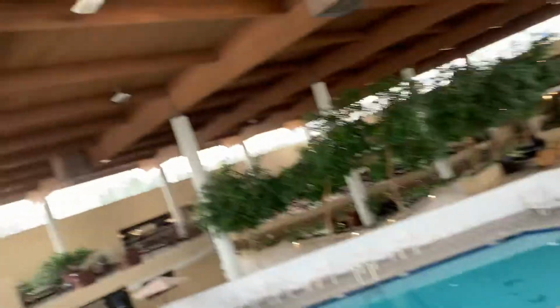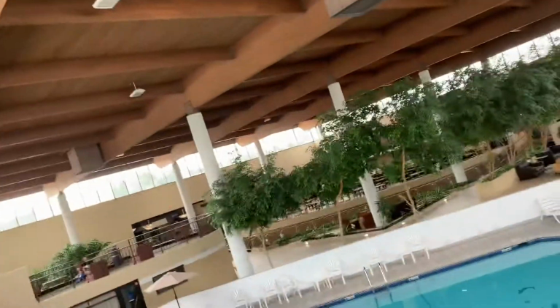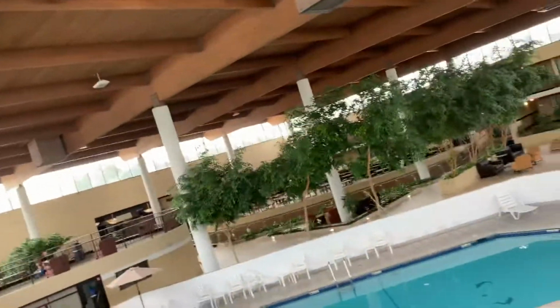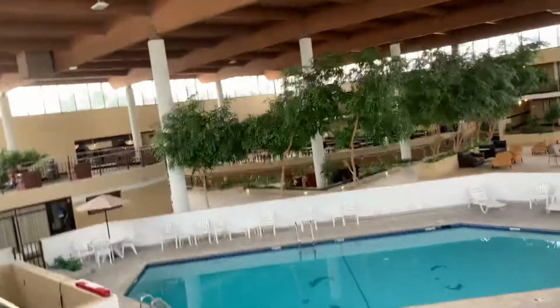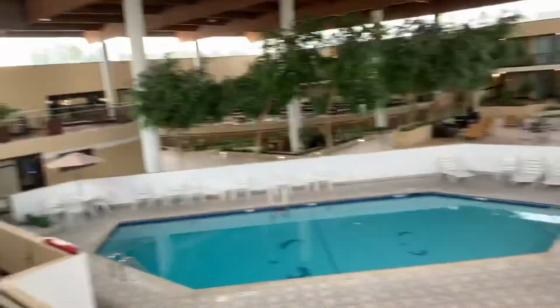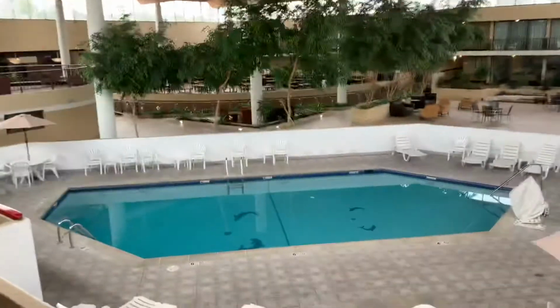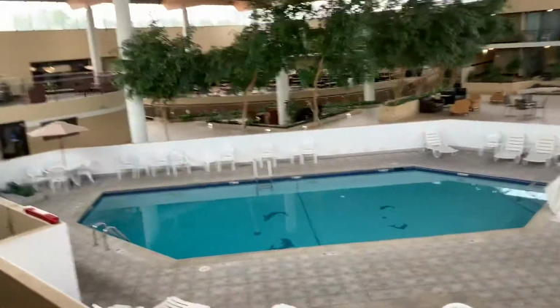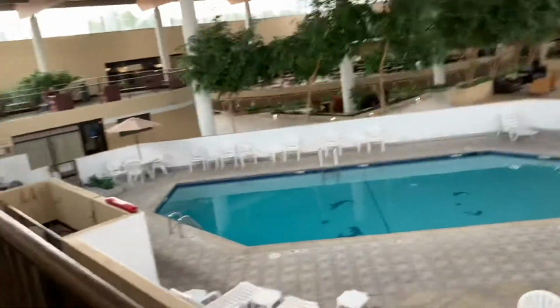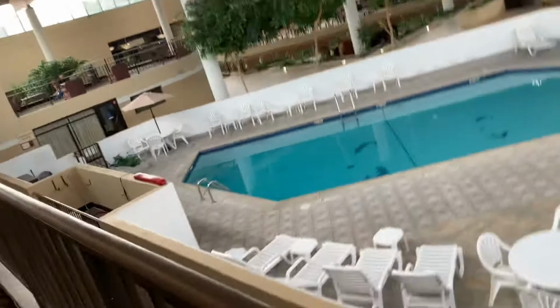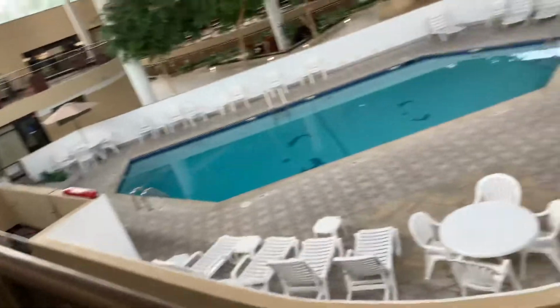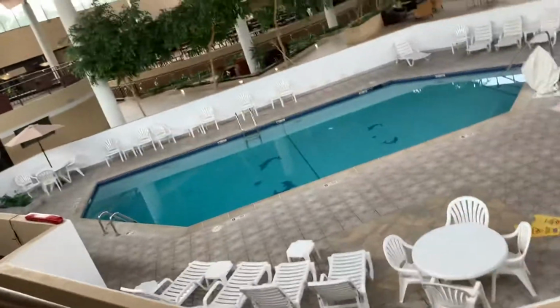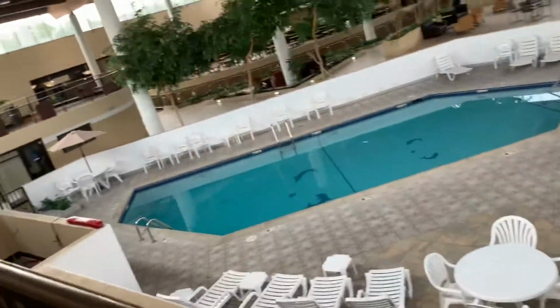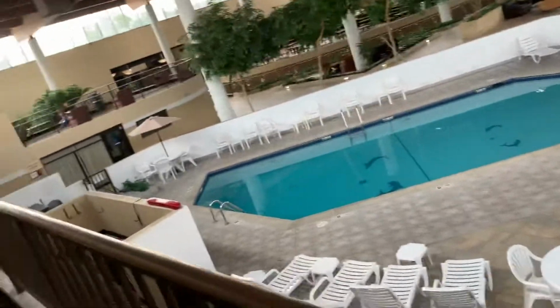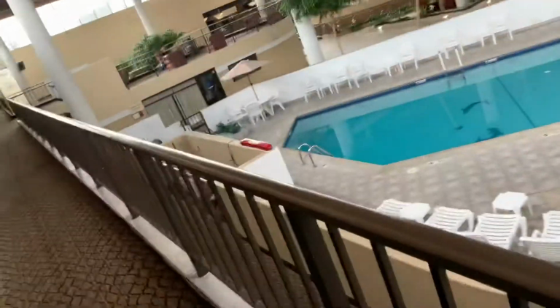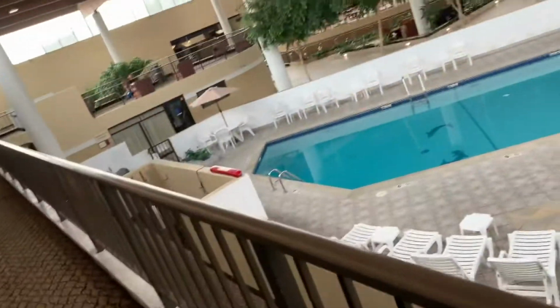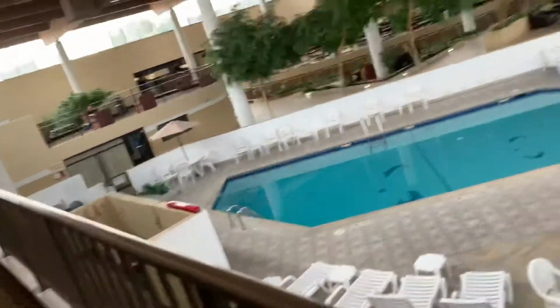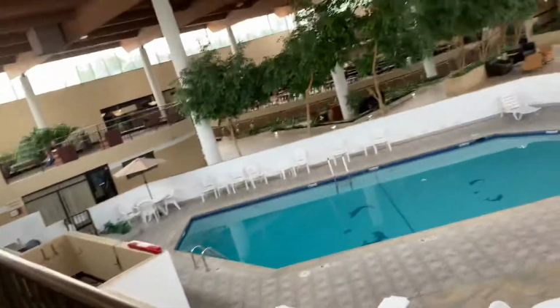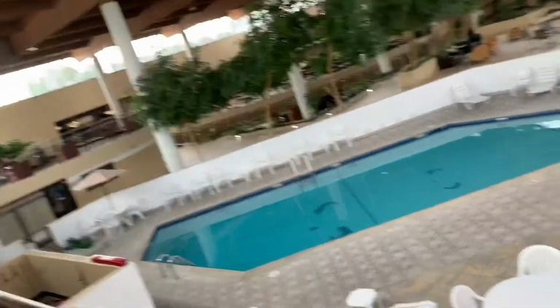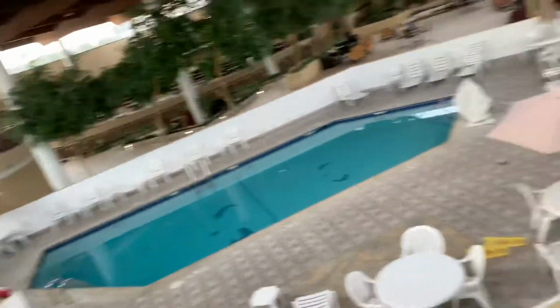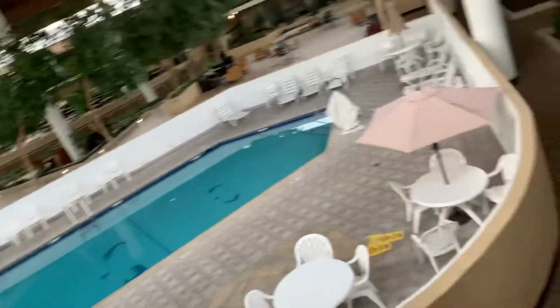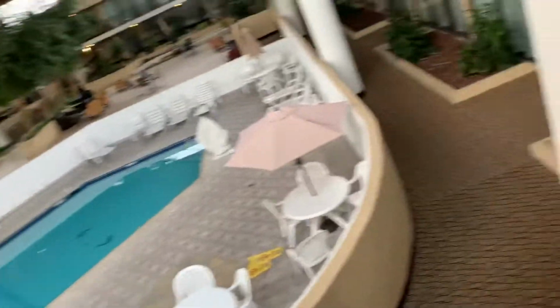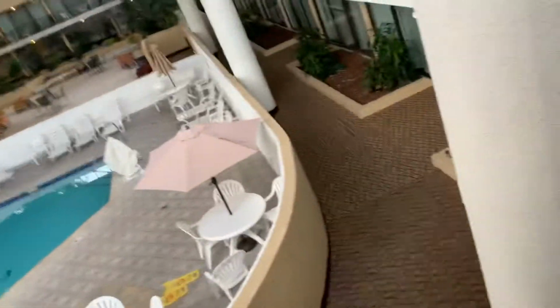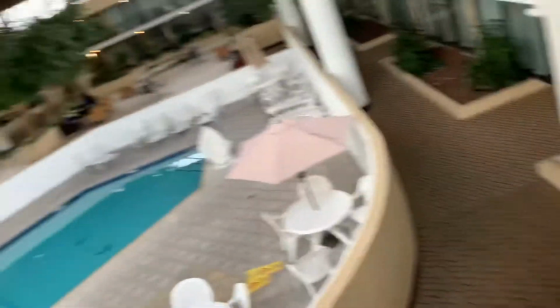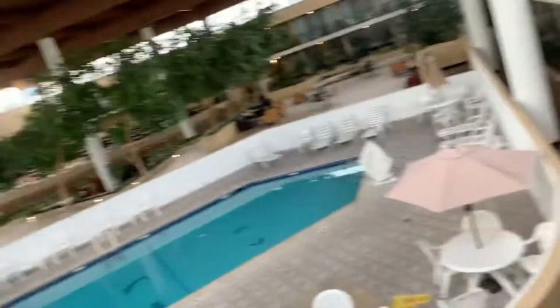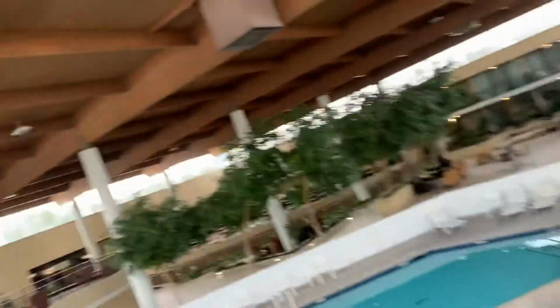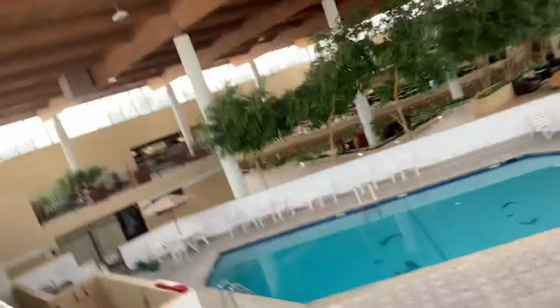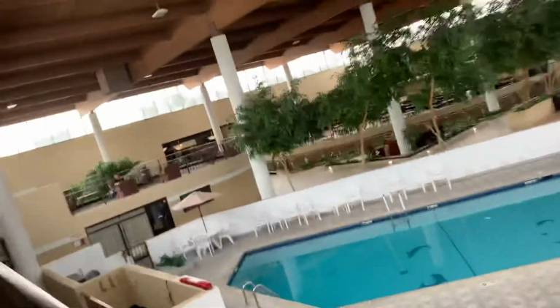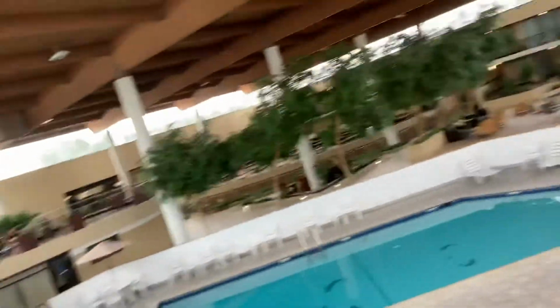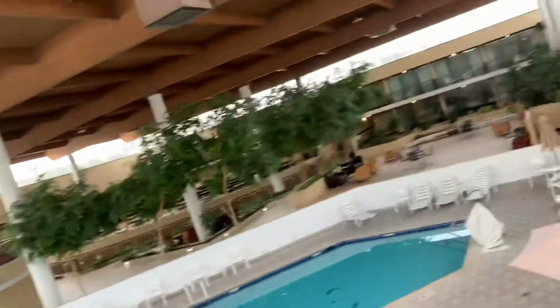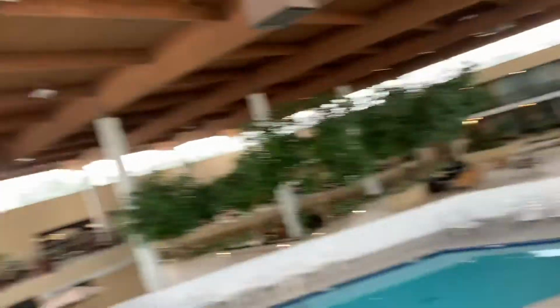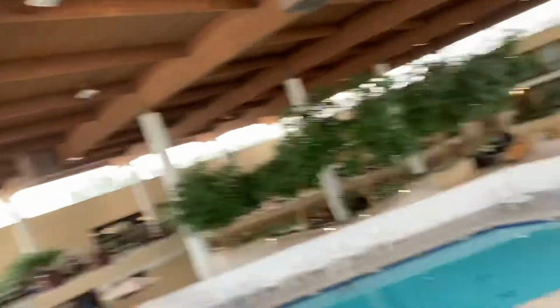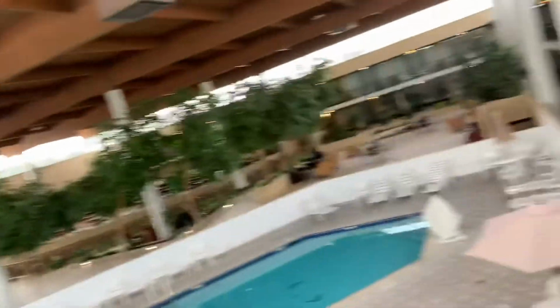Here's the fountain. Pretty nice. Here's the swimming pool. And this may have been a Holiday Inn, I'm guessing.